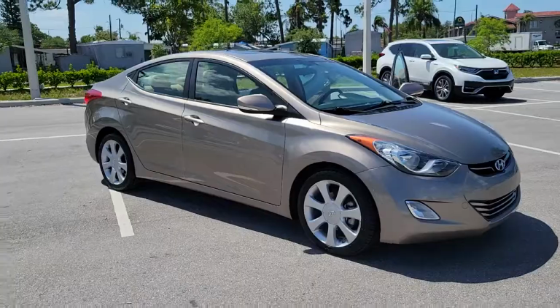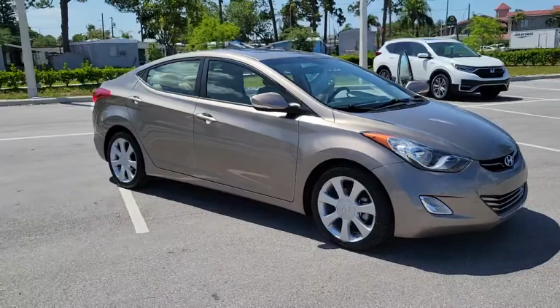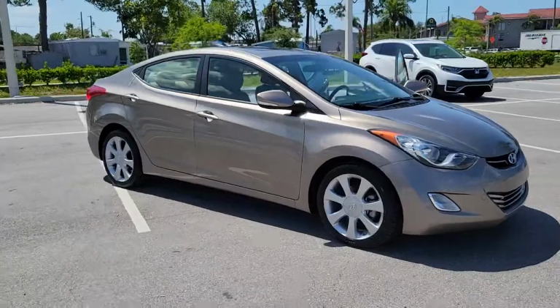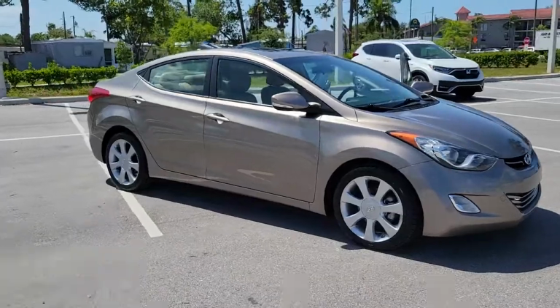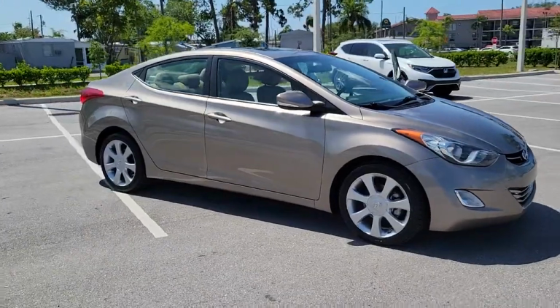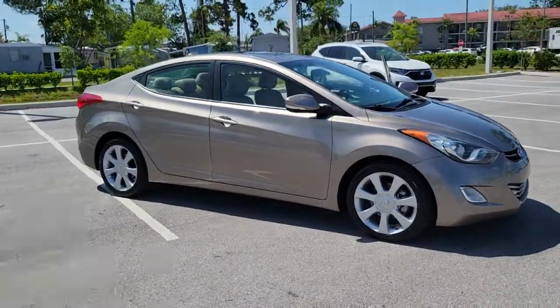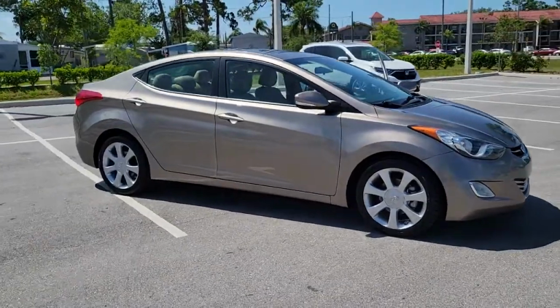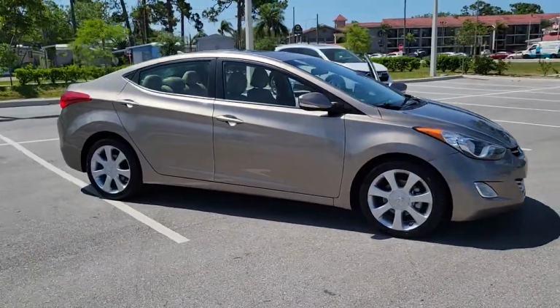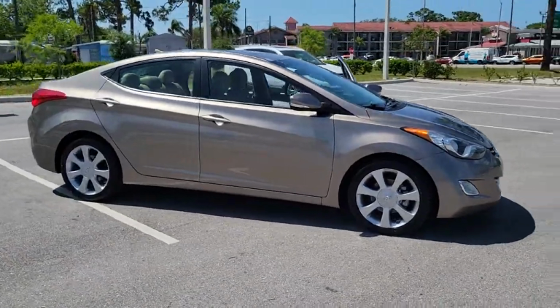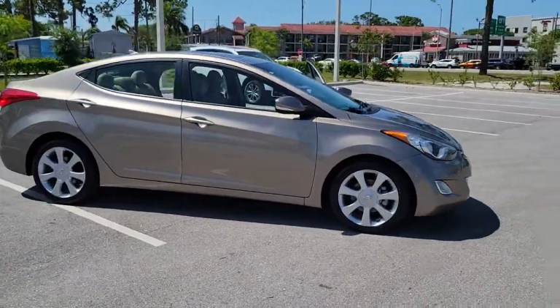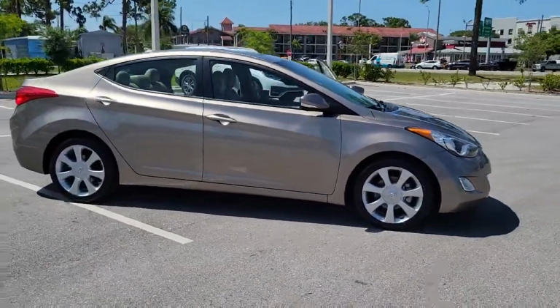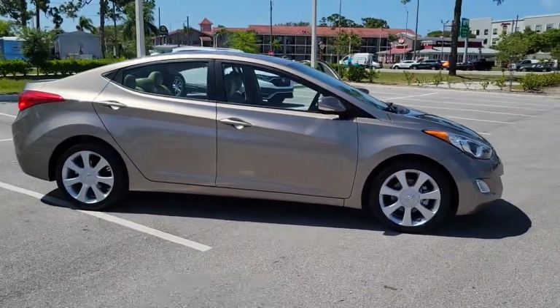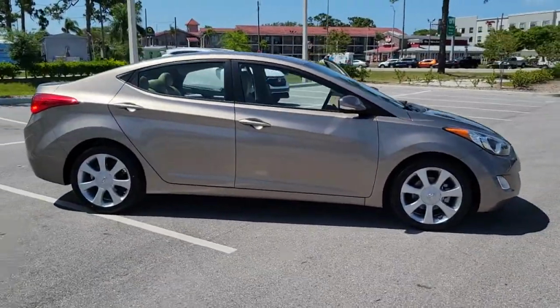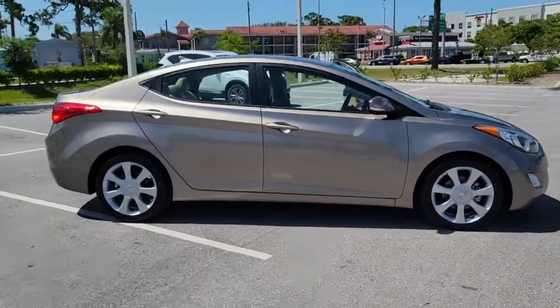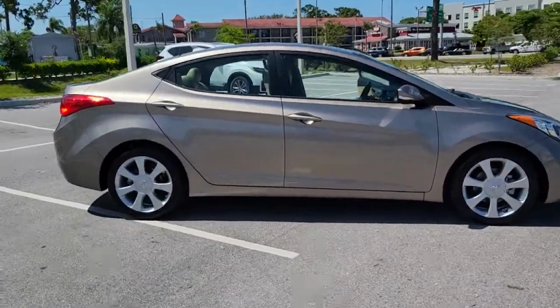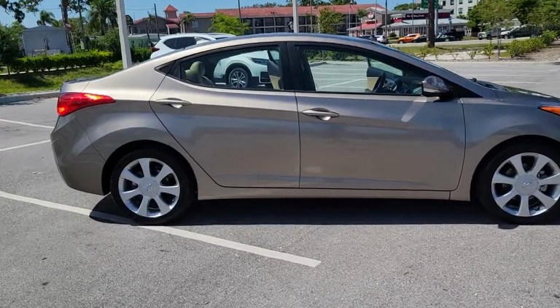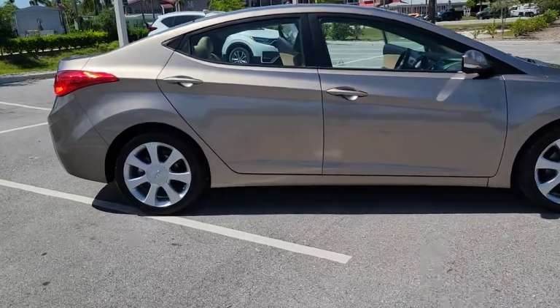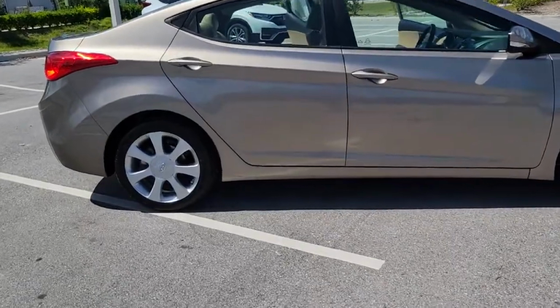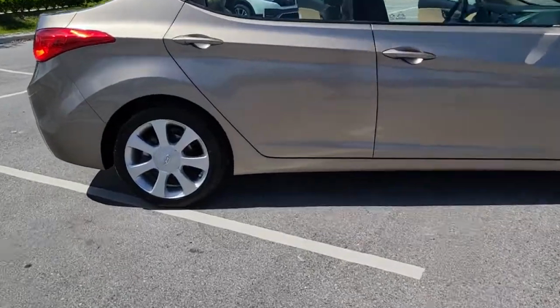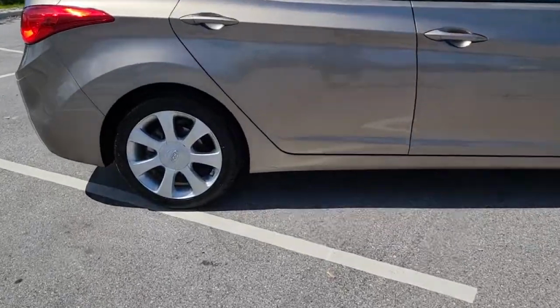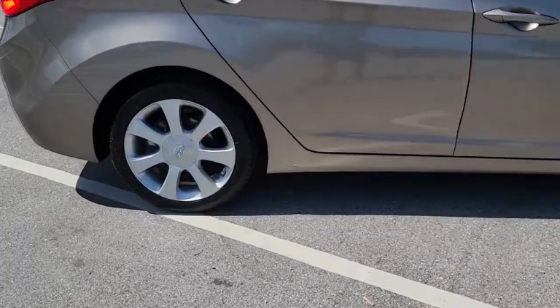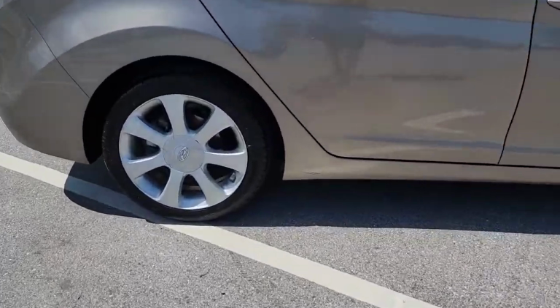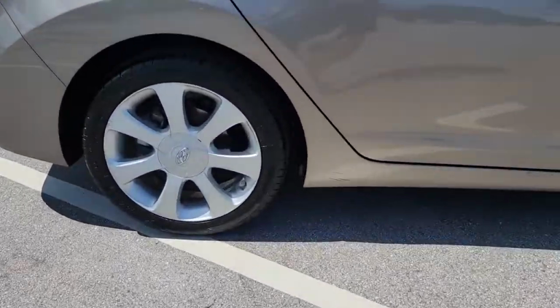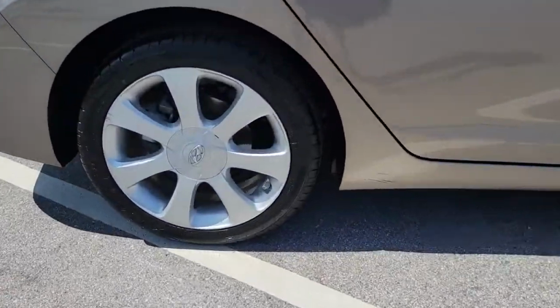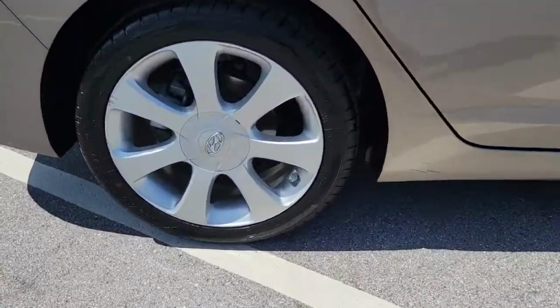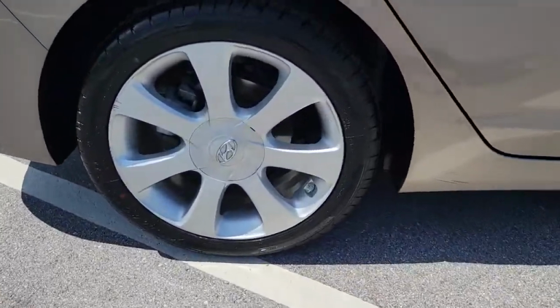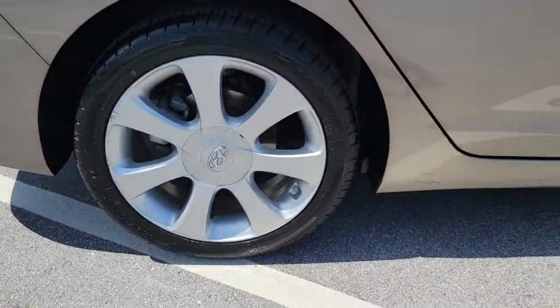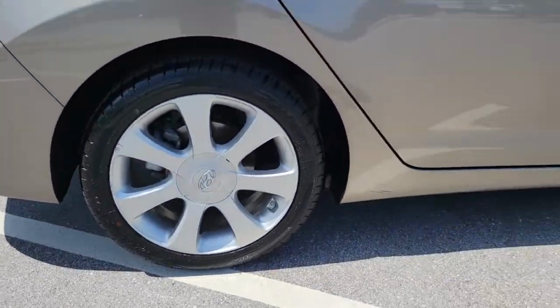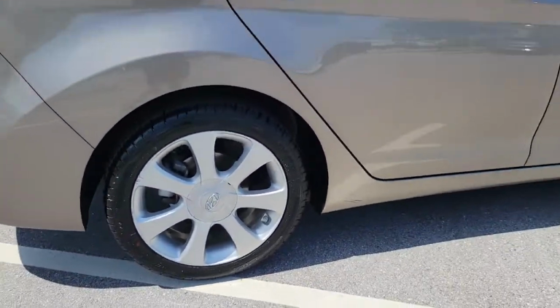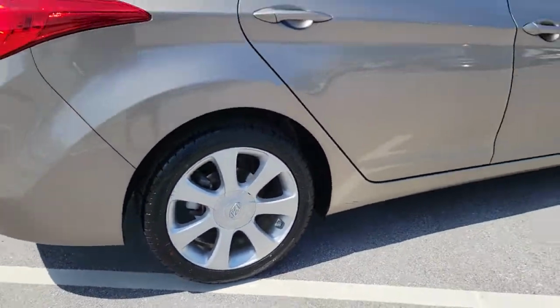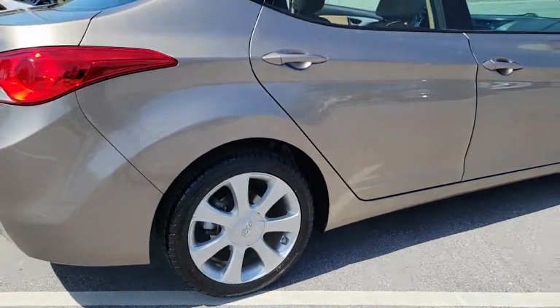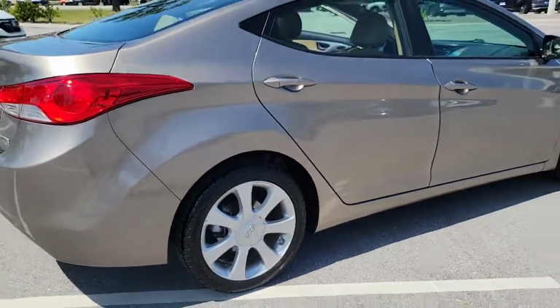Can you see yourself in the 2013 Hyundai Elantra? This vehicle still has fewer than 80,000 miles on the clock, so it won't last long. Here's a Hyundai Elantra.